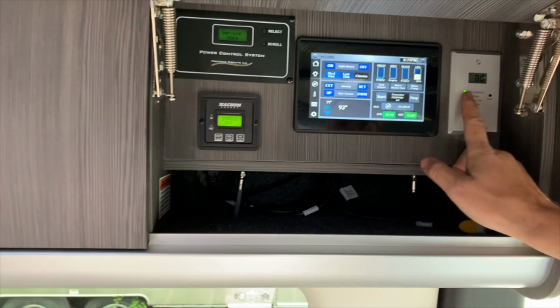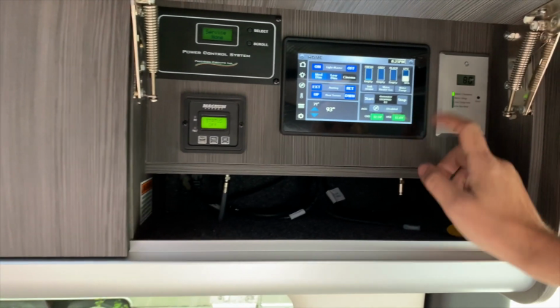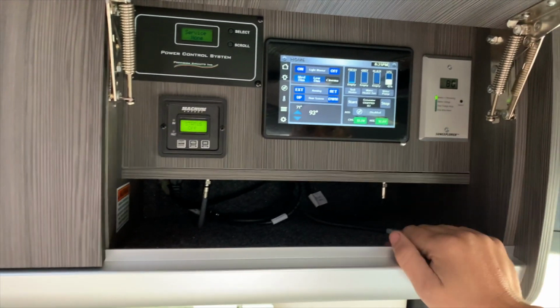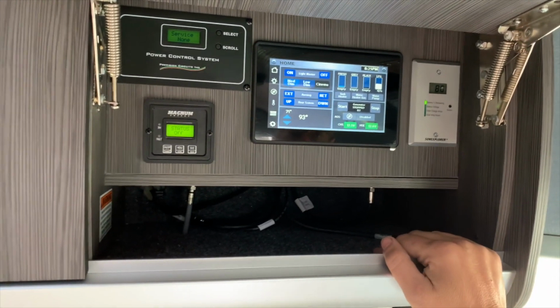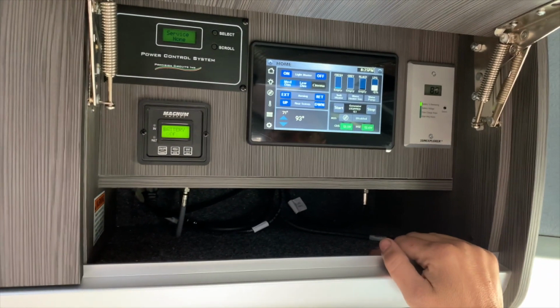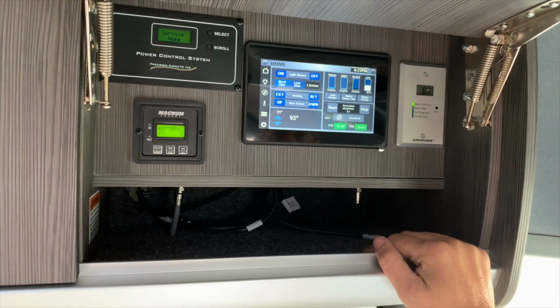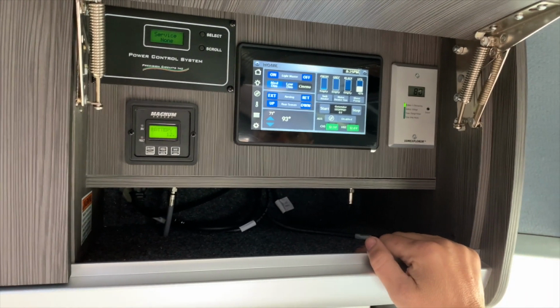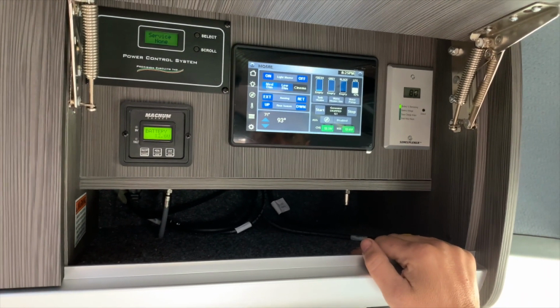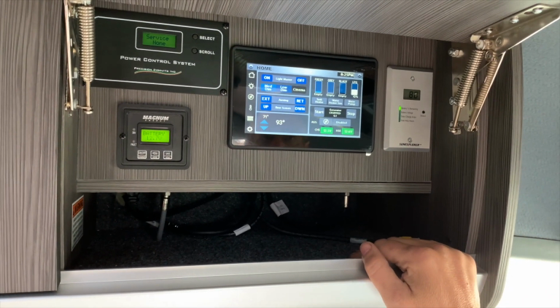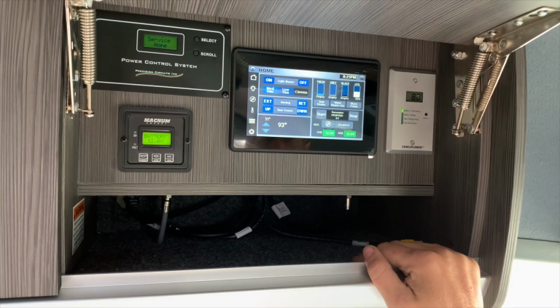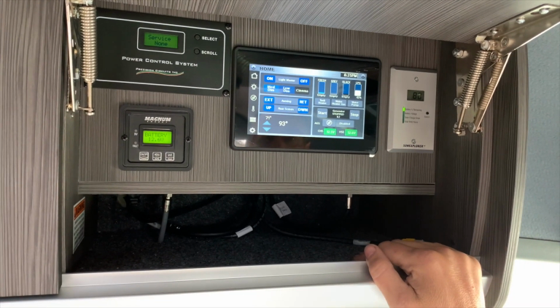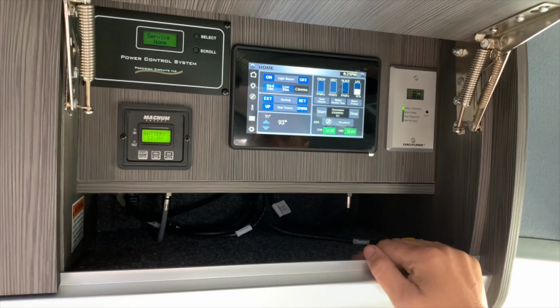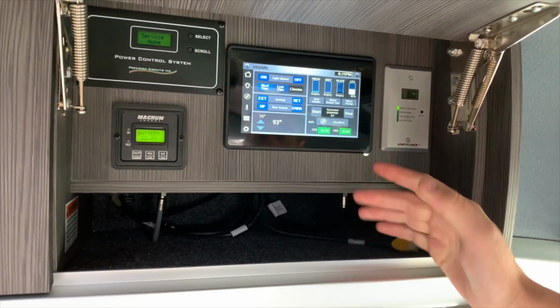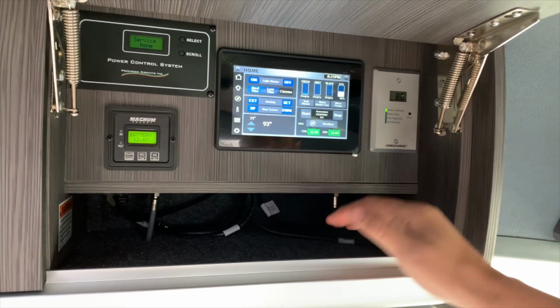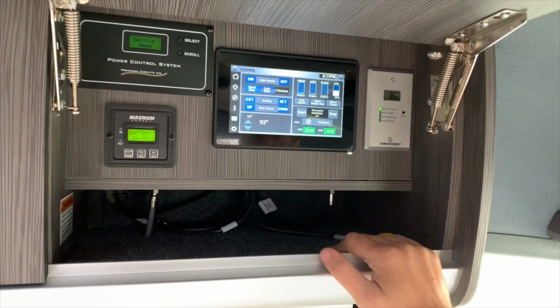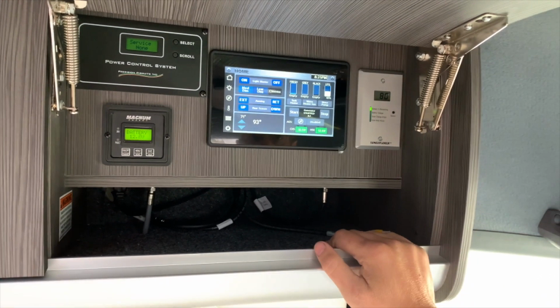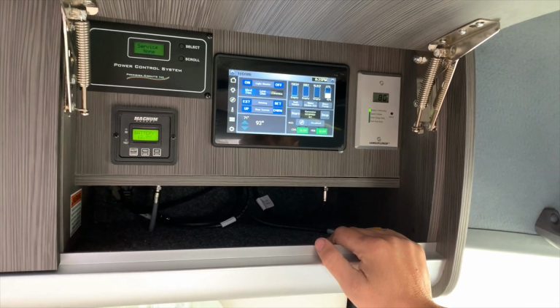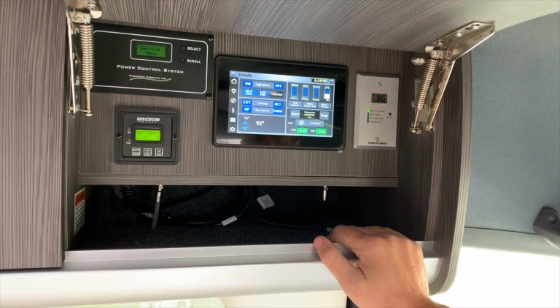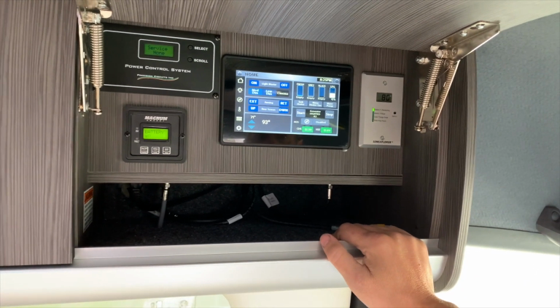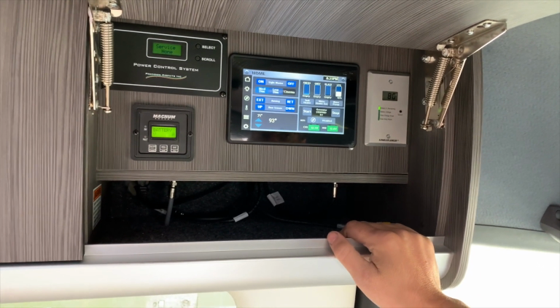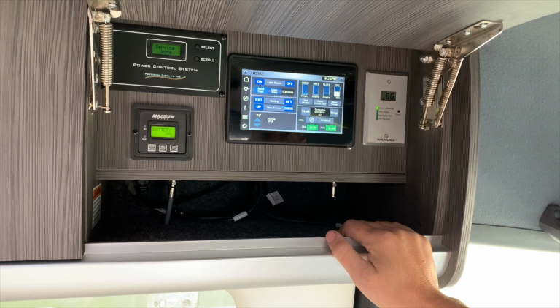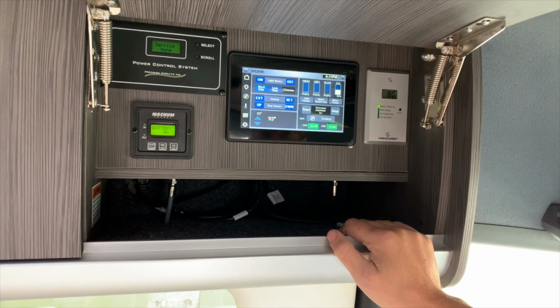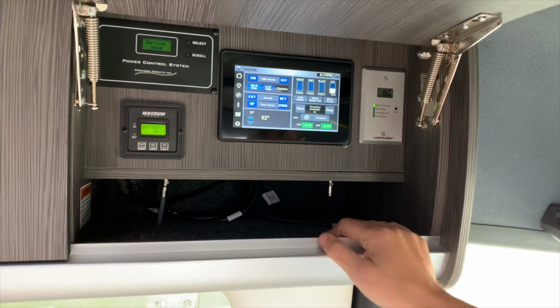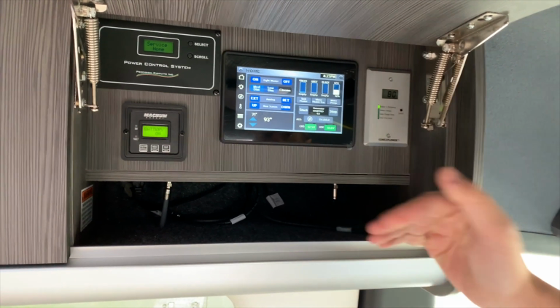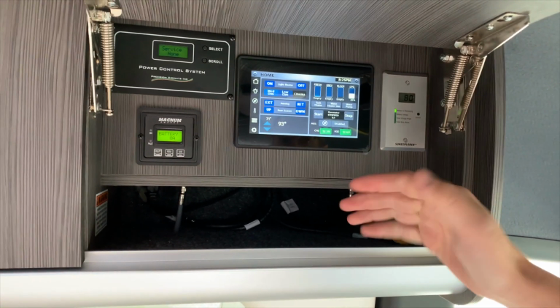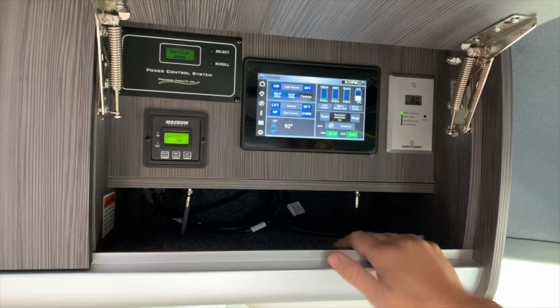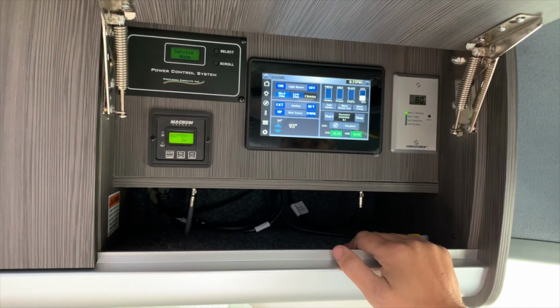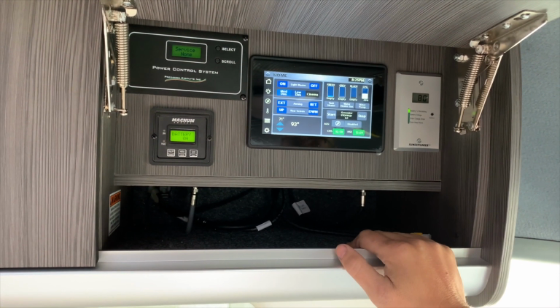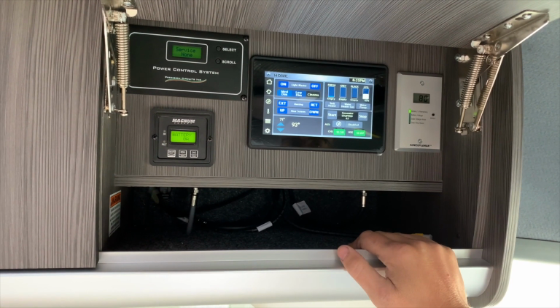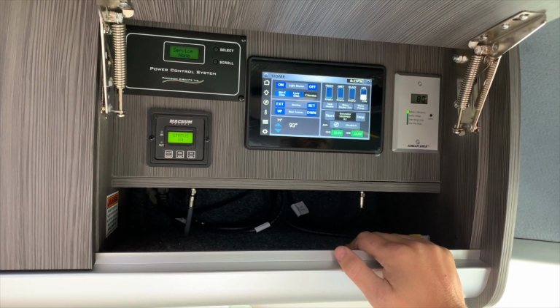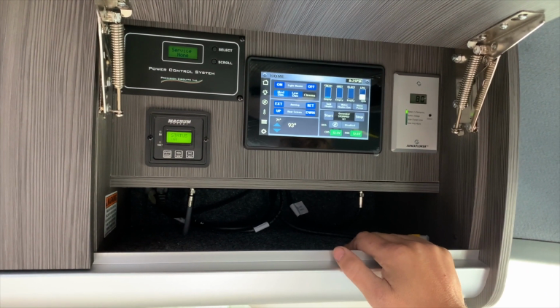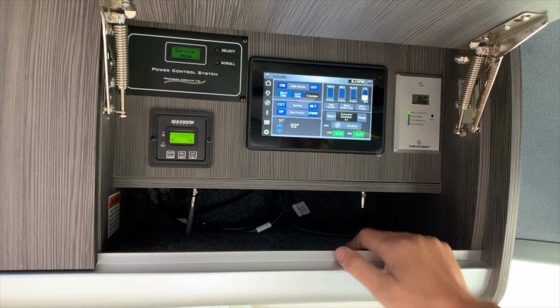The top part here is our battery percentage. This current unit shows about 80%, so we have 80% of use remaining from our batteries.